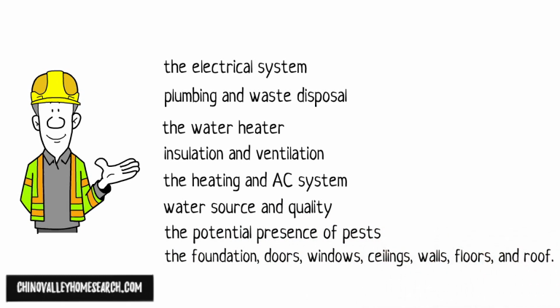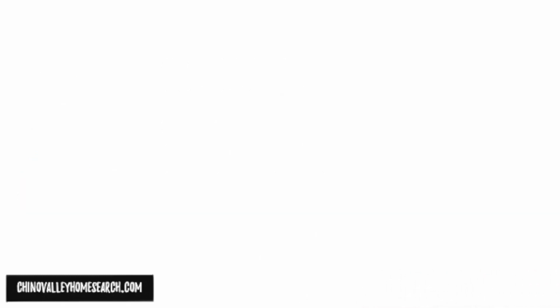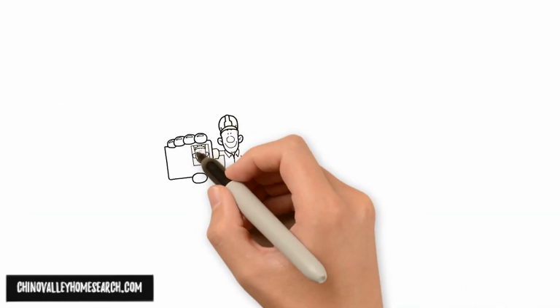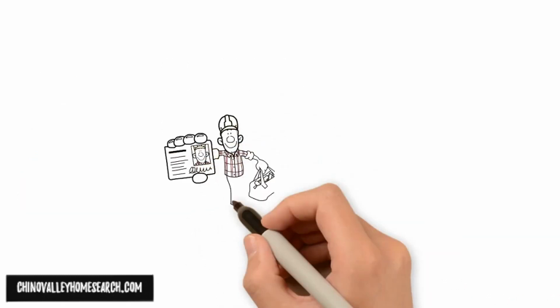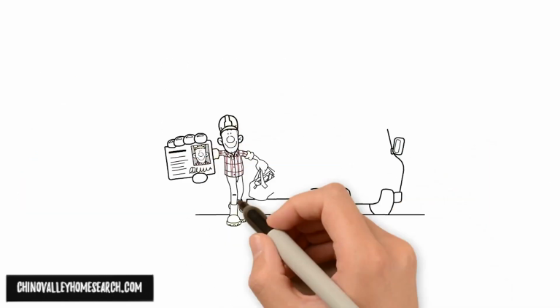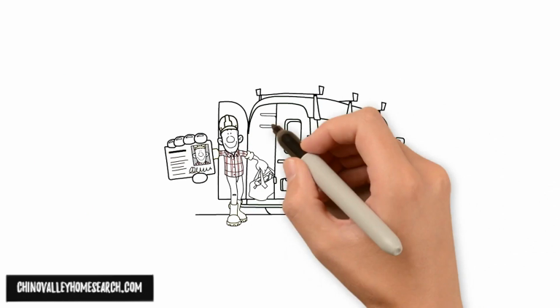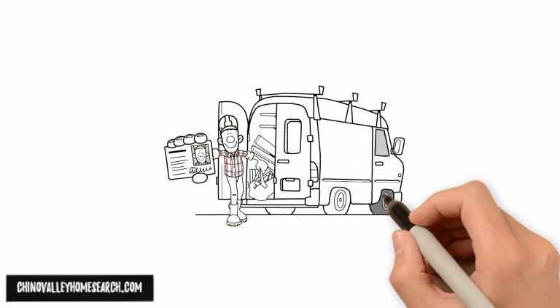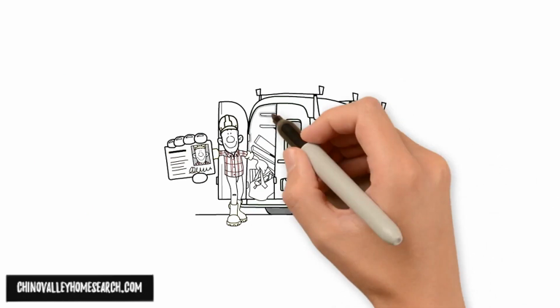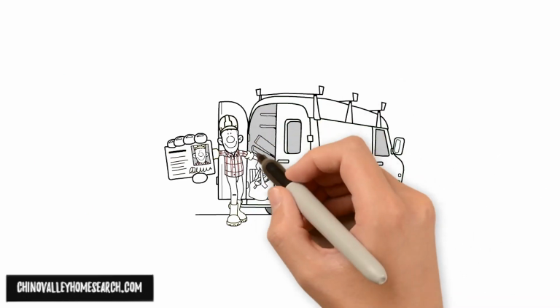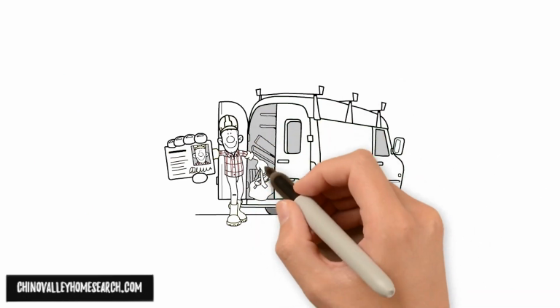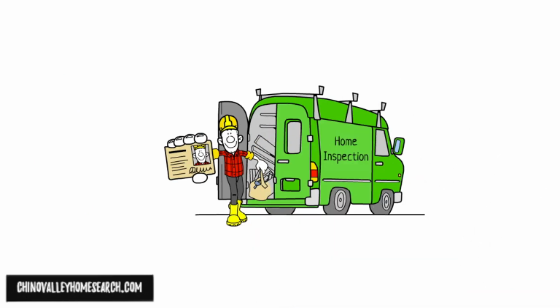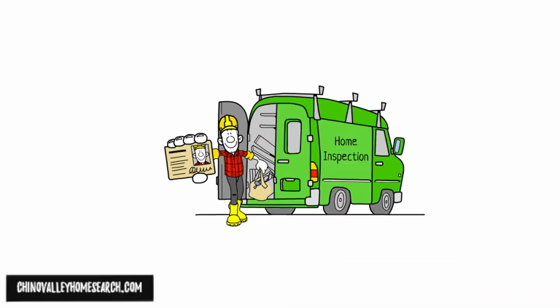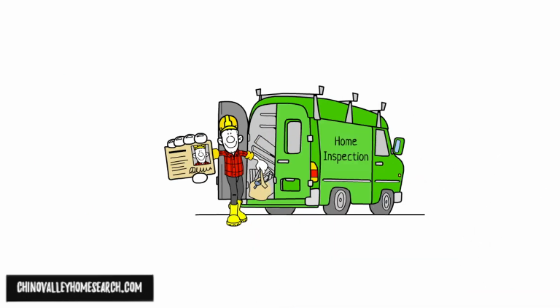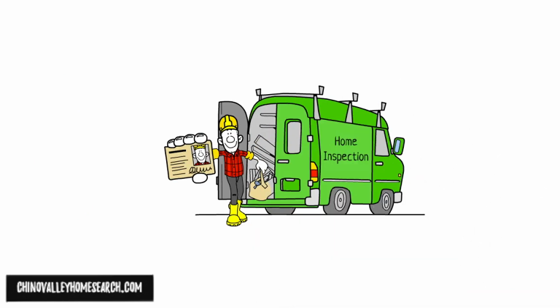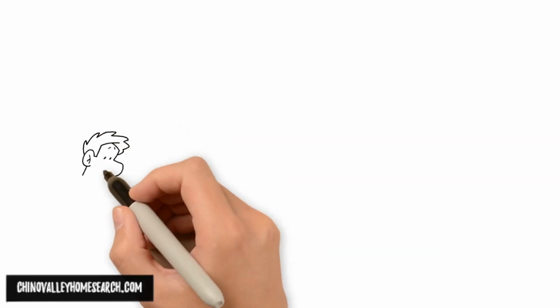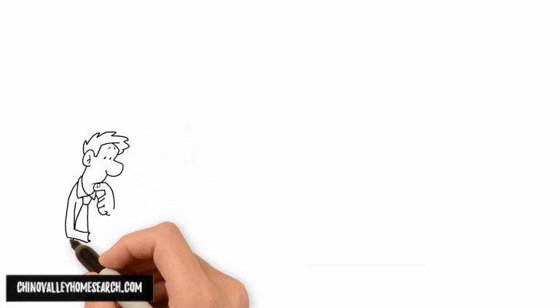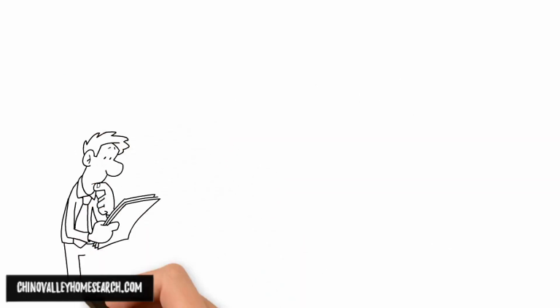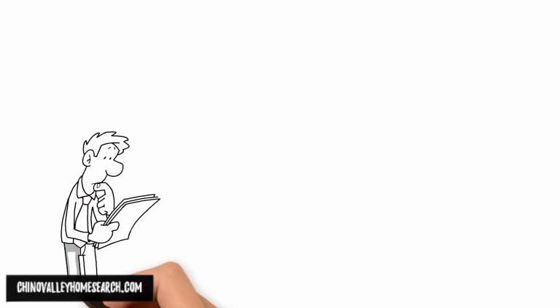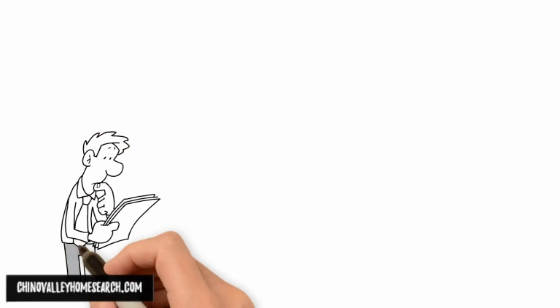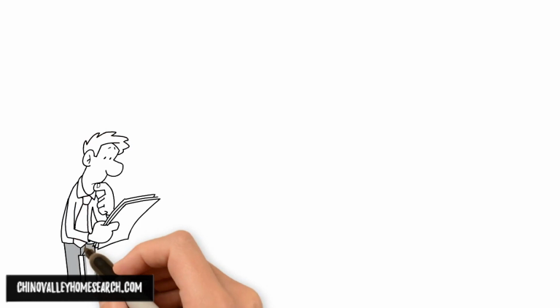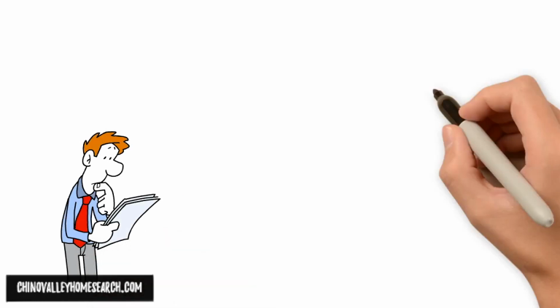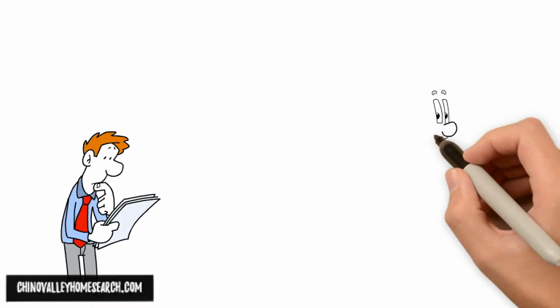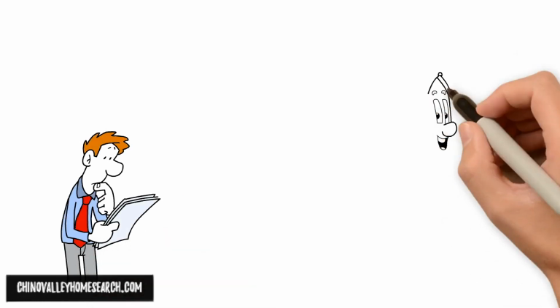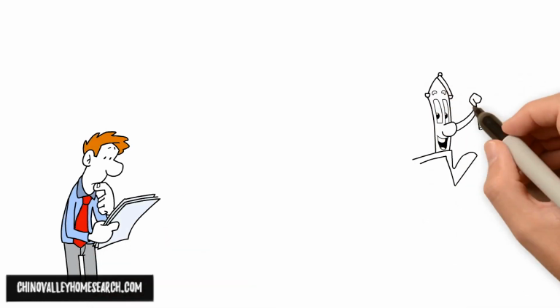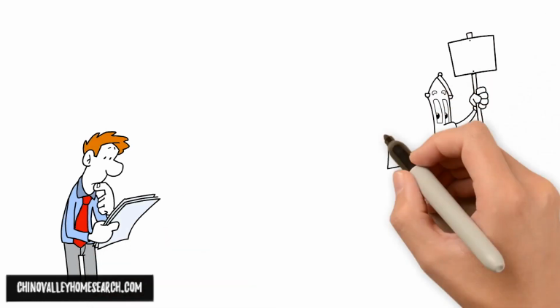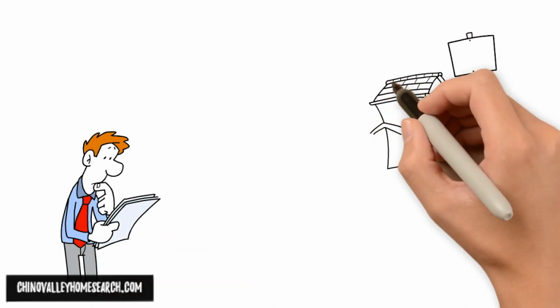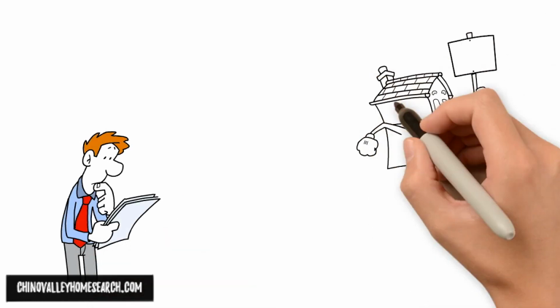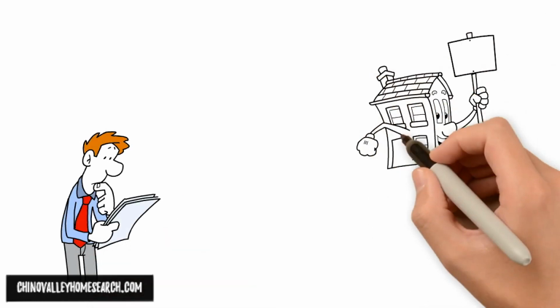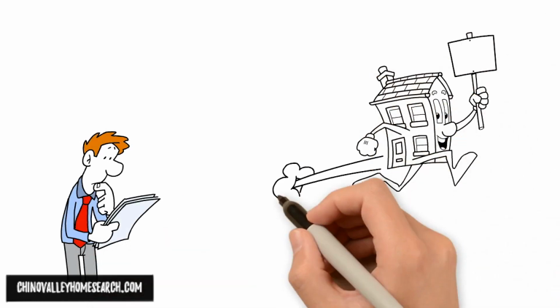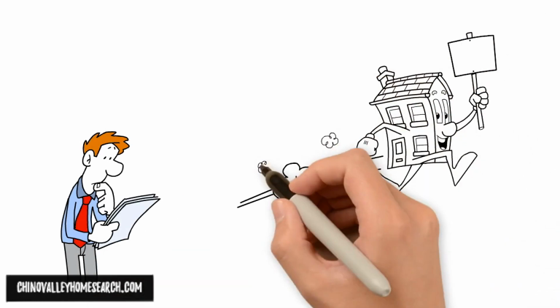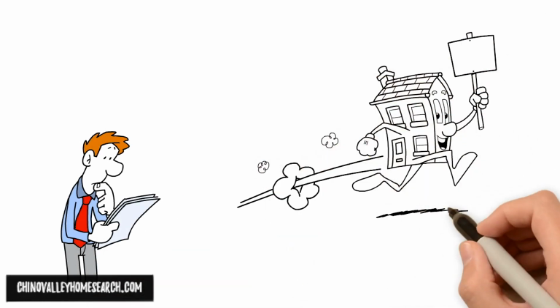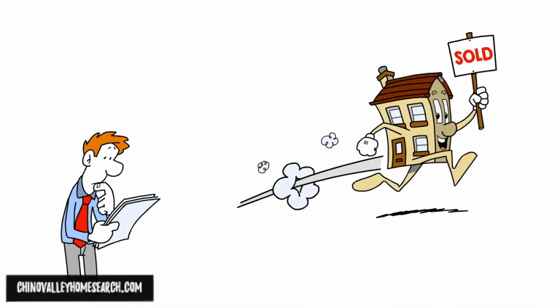Be sure to hire a home inspector that is qualified and experienced. It's a good idea to have an inspection before you sign a written offer, since once the deal is closed, you've bought the house as is.